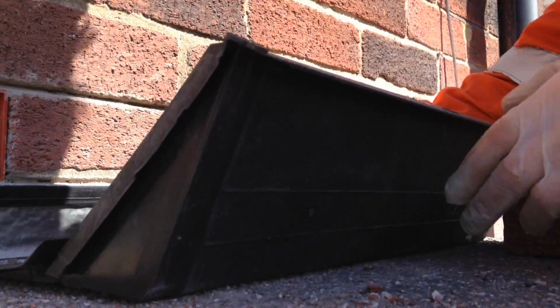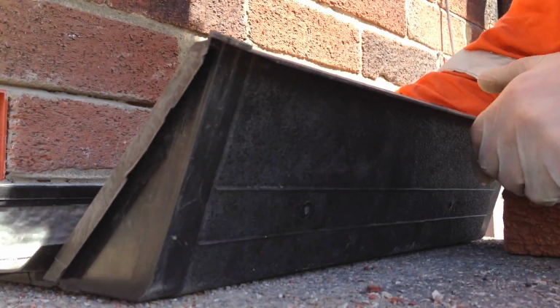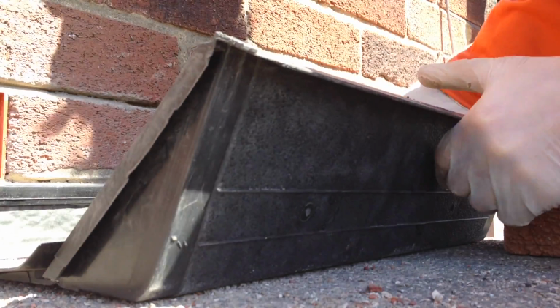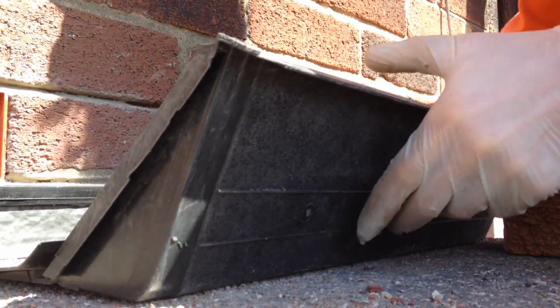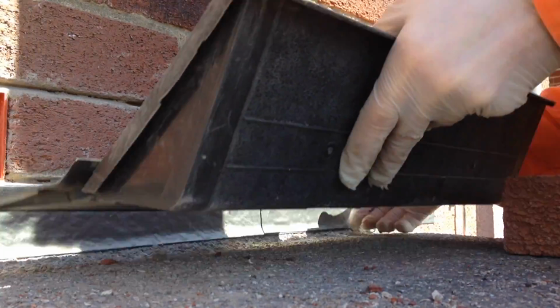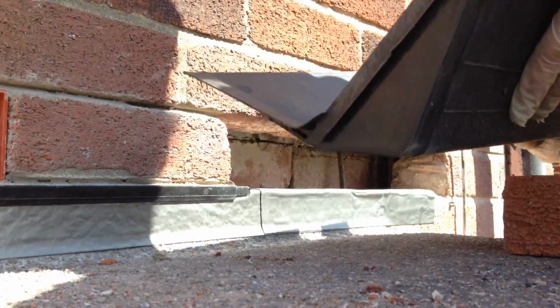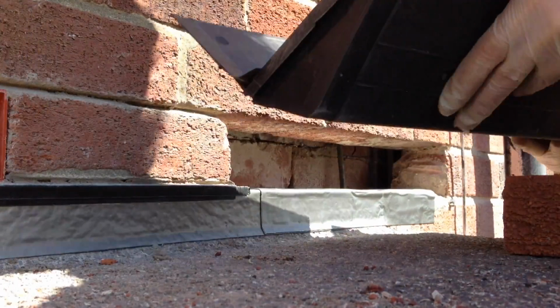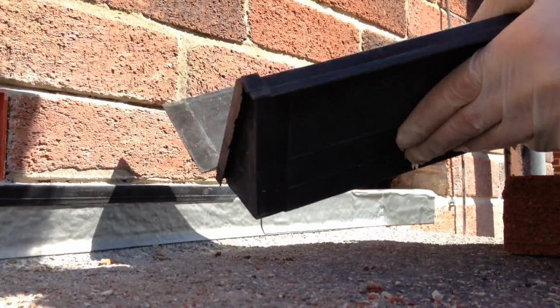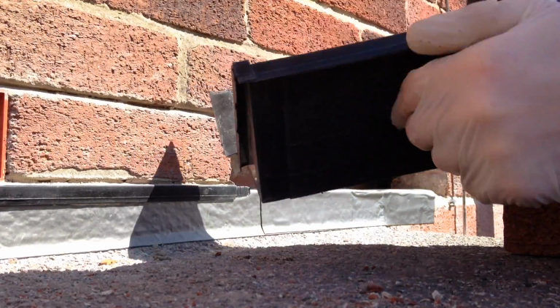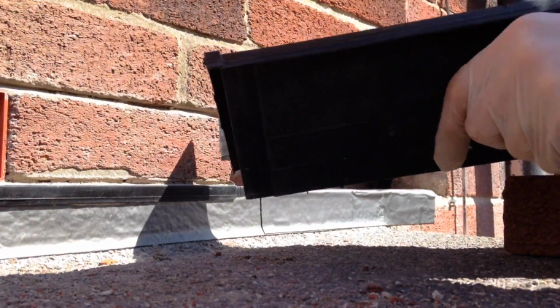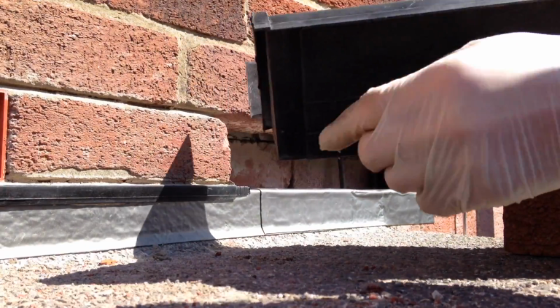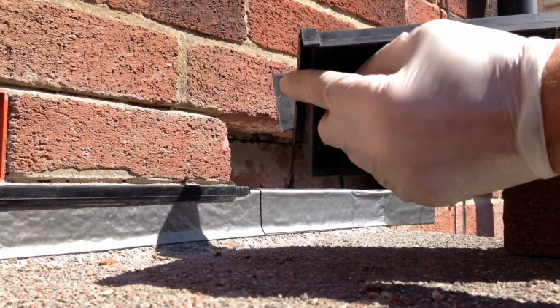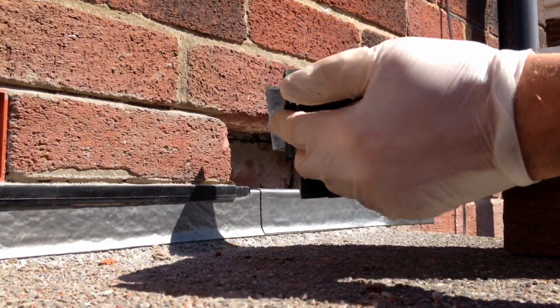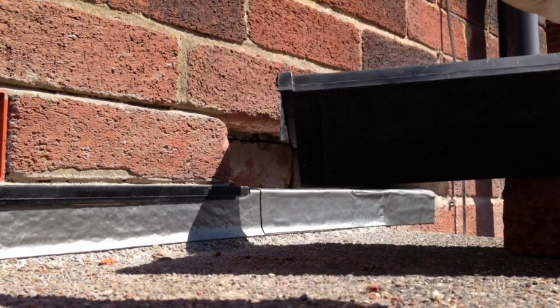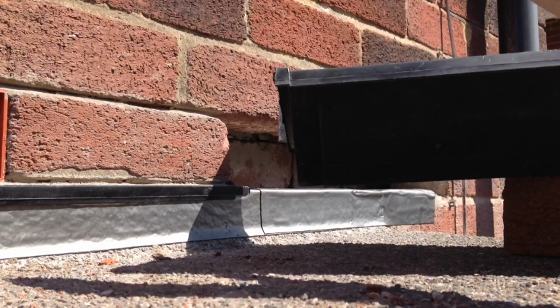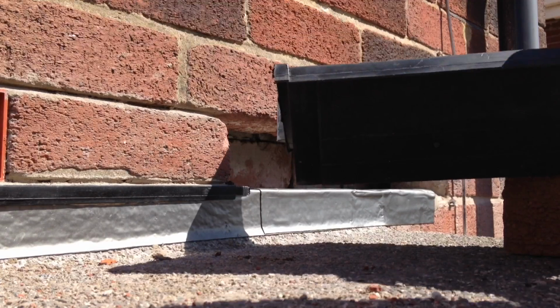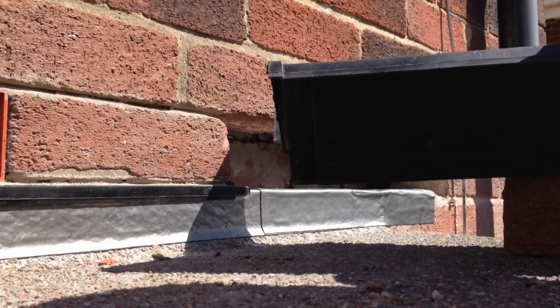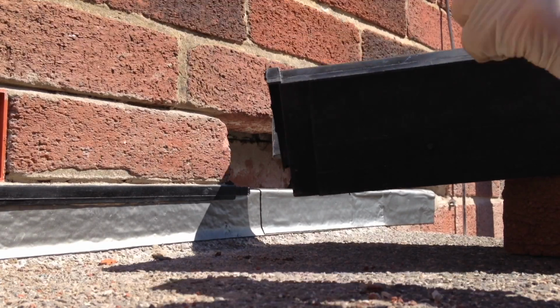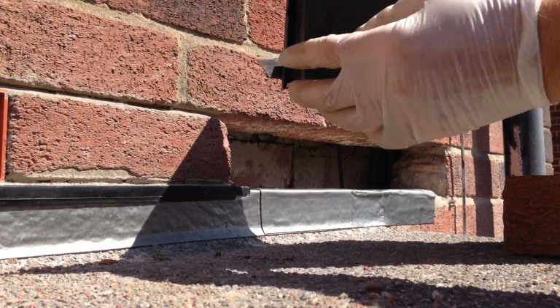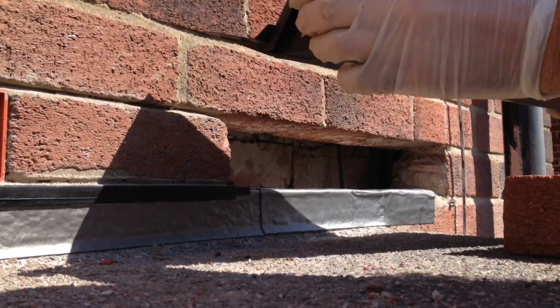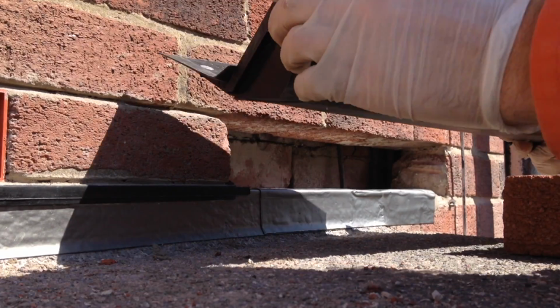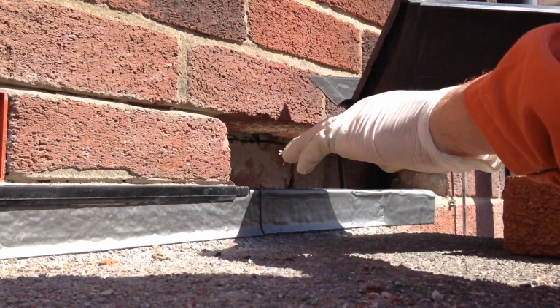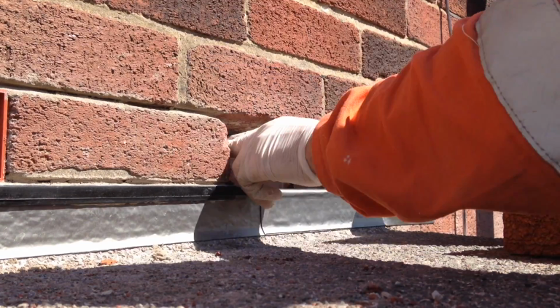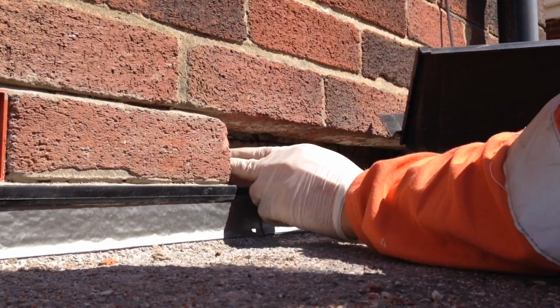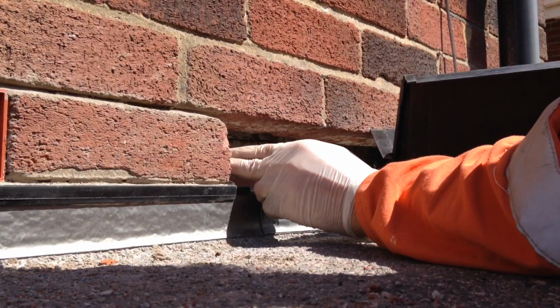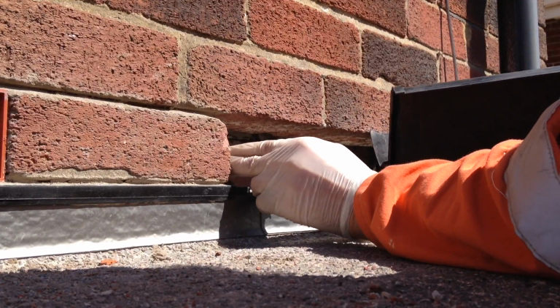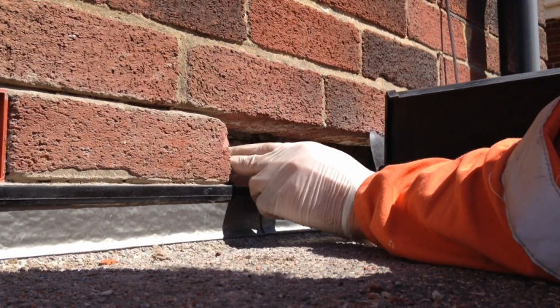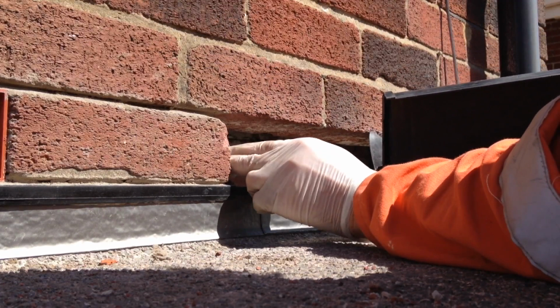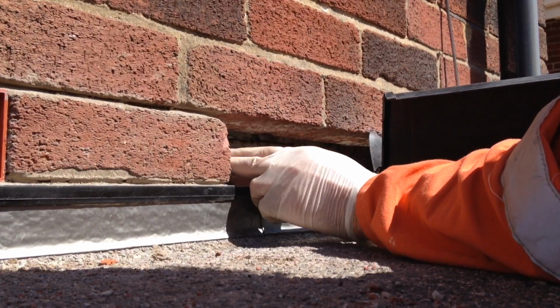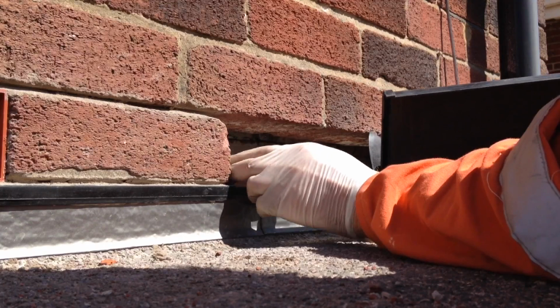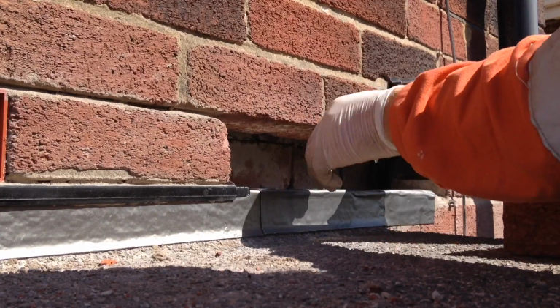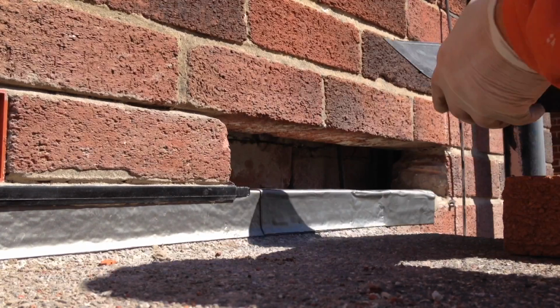So once you're happy you can then dry fit the tray. Note that they have an overhang, so if you're fitting them from left to right then this overhang will just engage with the previous cavity tray and provide a watertight joint.